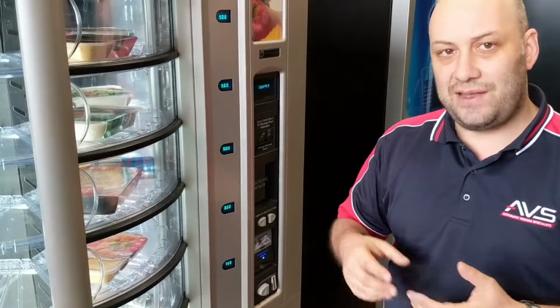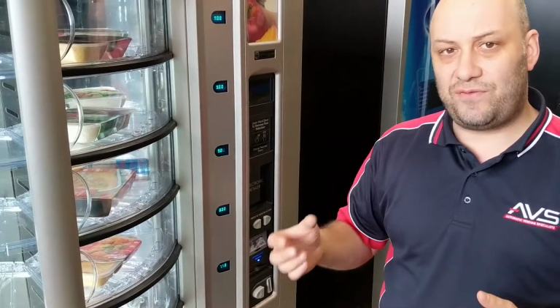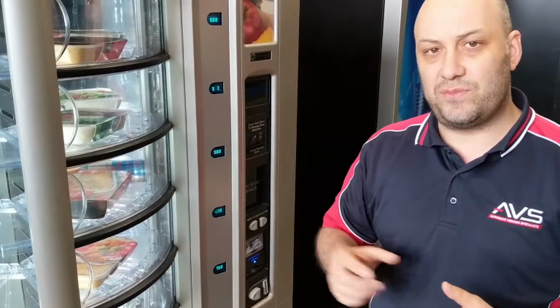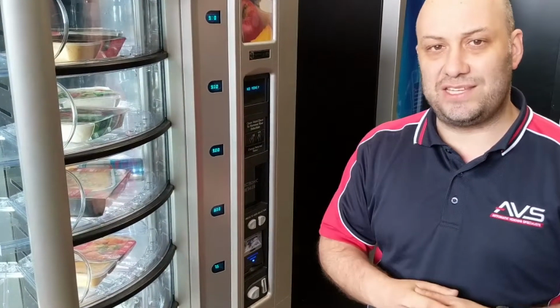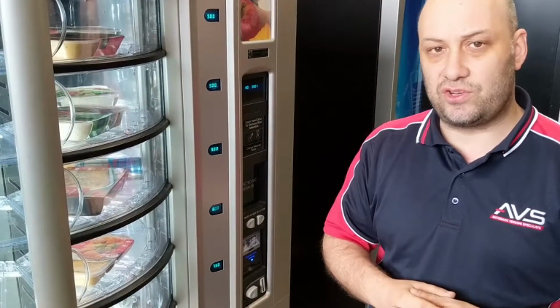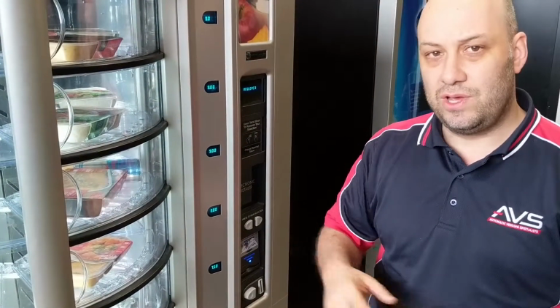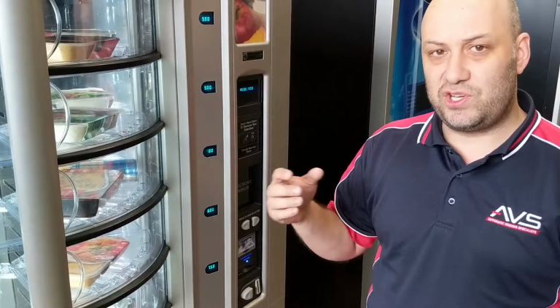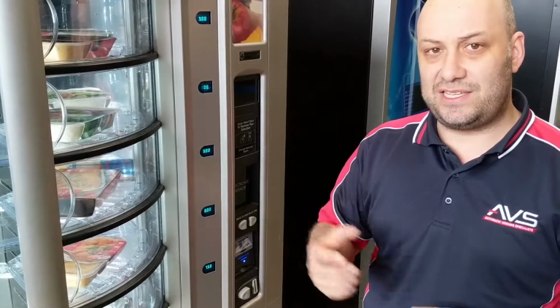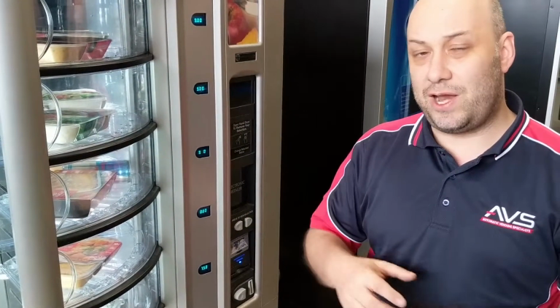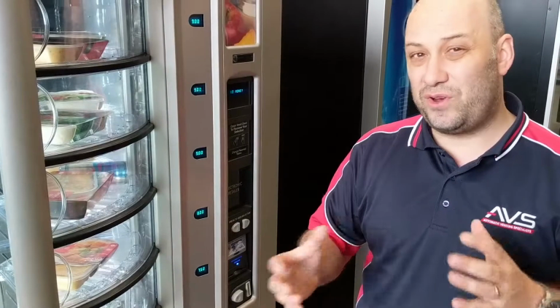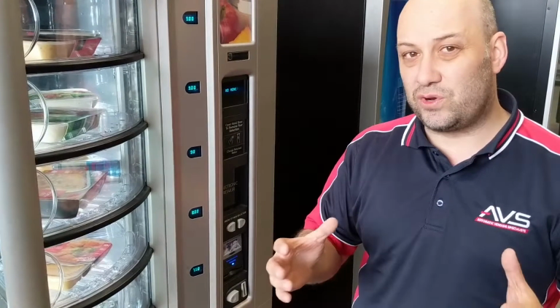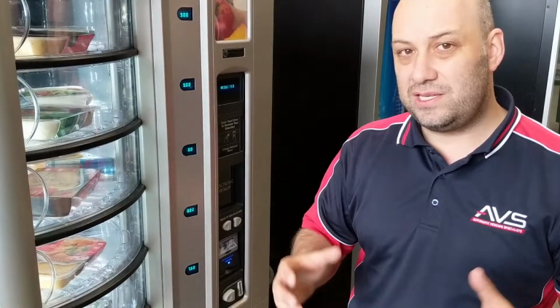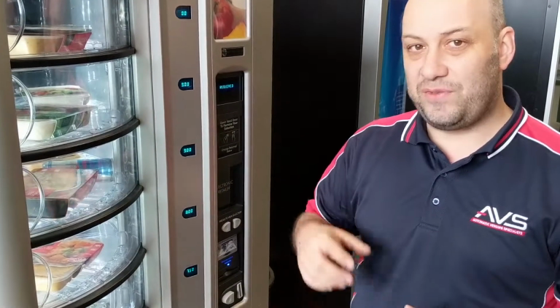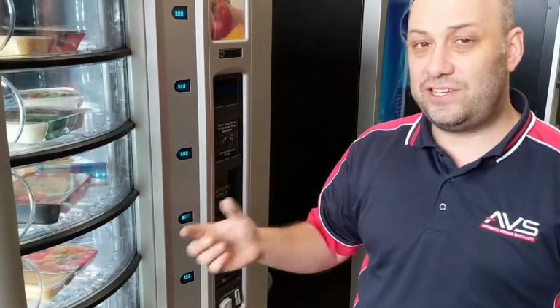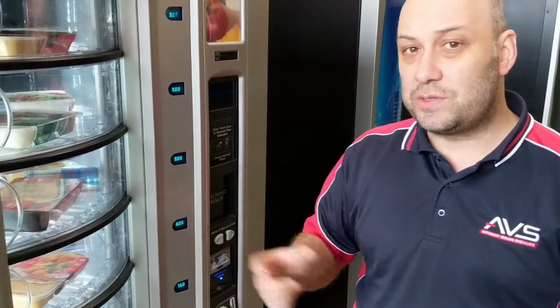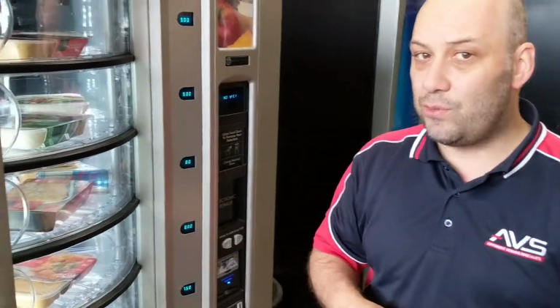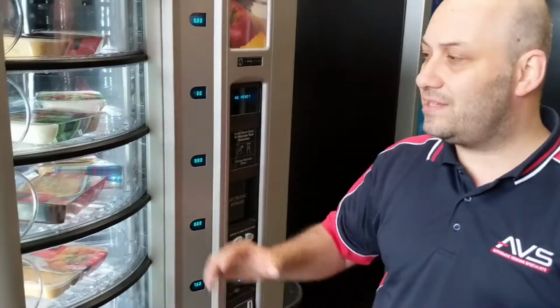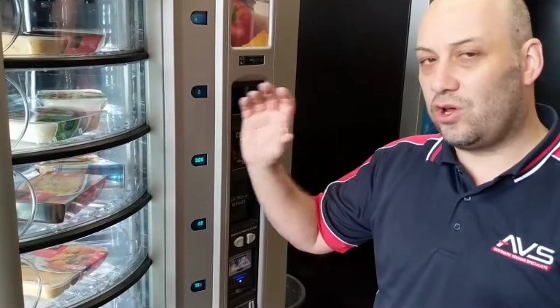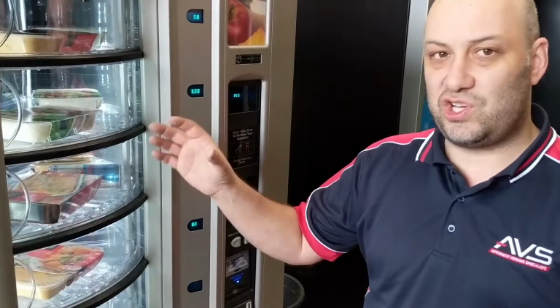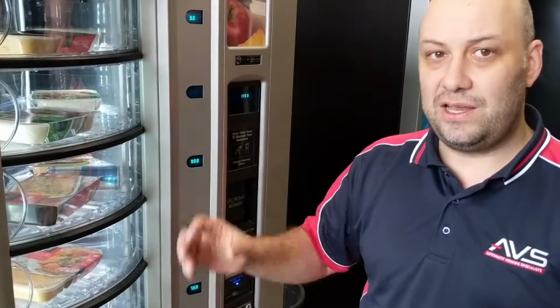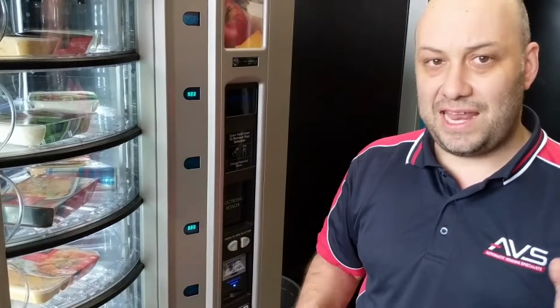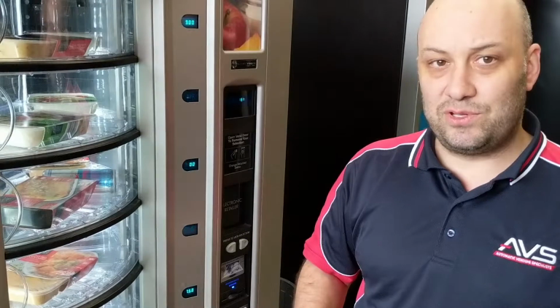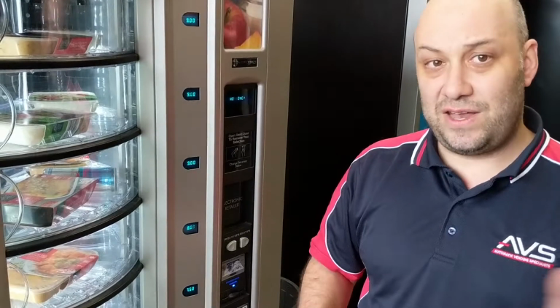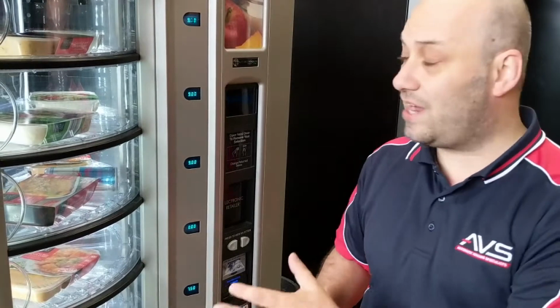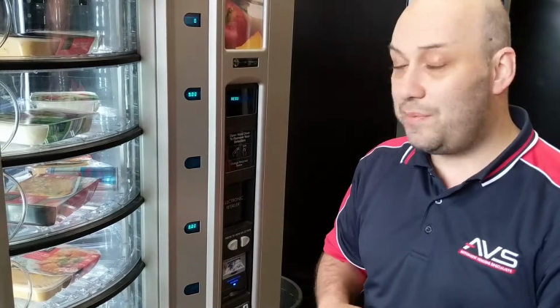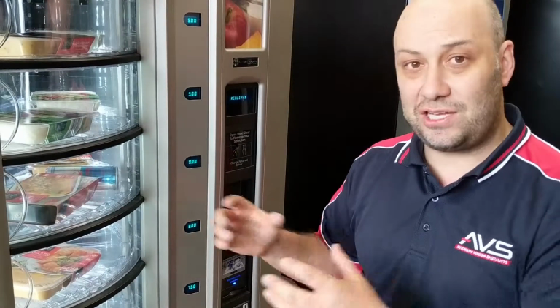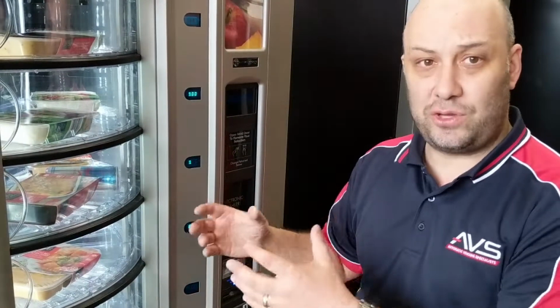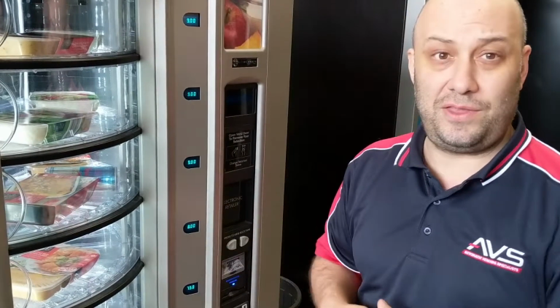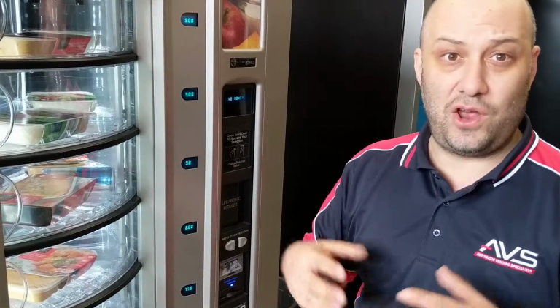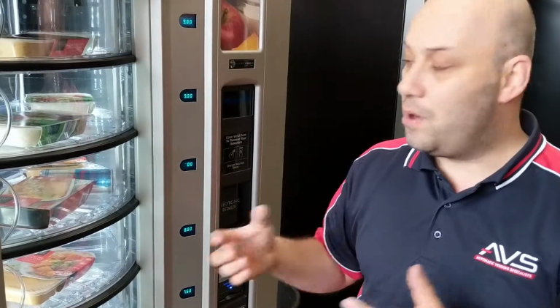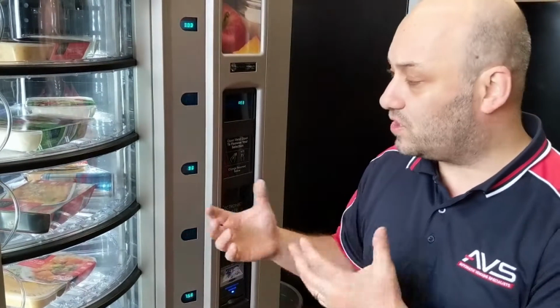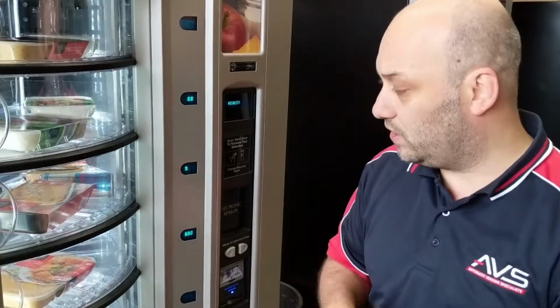Another great feature of the machine is health control. The machine gets down to around 3-4 degrees, but if it actually loses power, it locks the machine out and enables the vendor to come and check to make sure that there is no product spoilage.